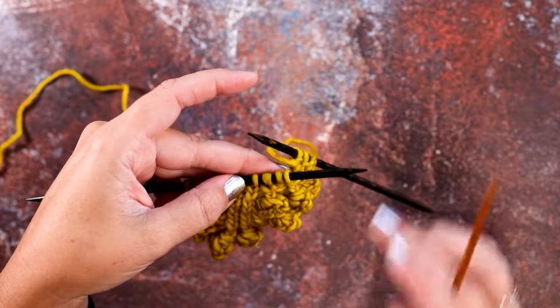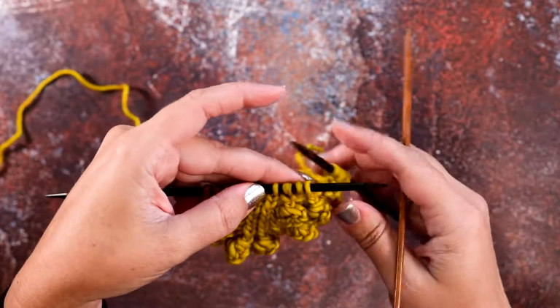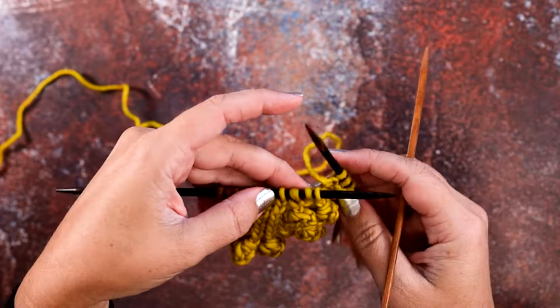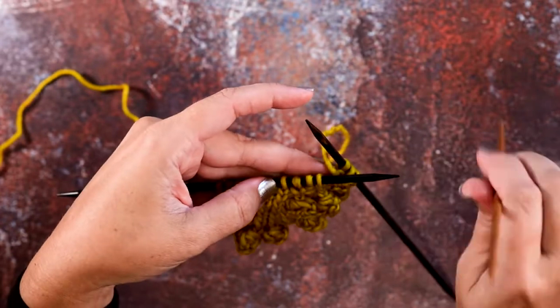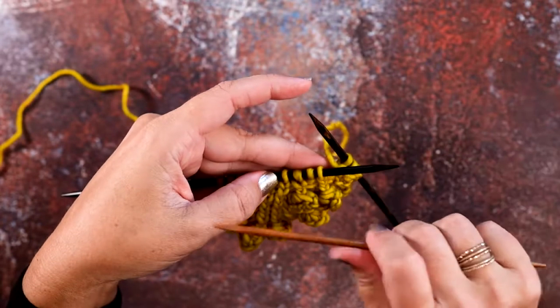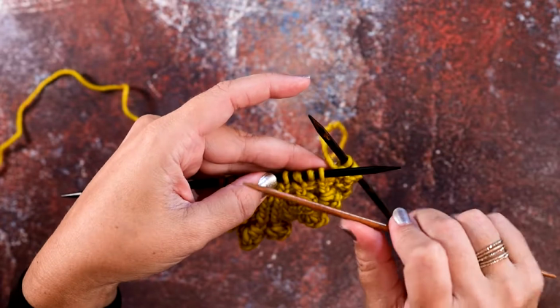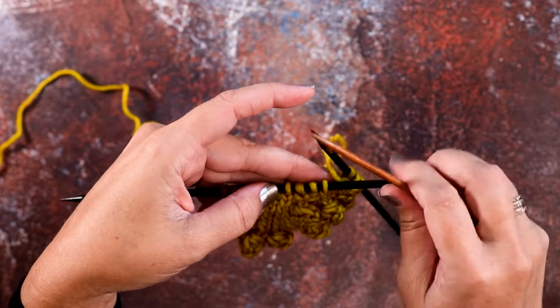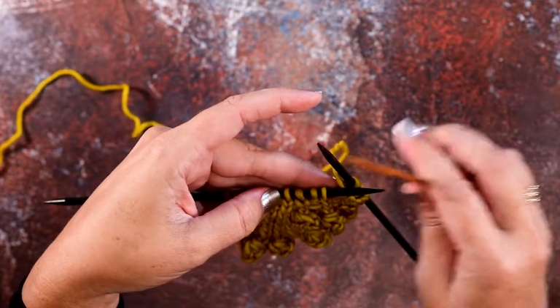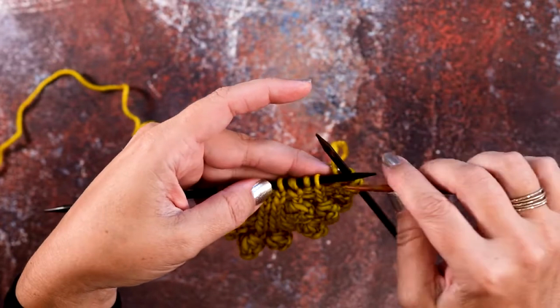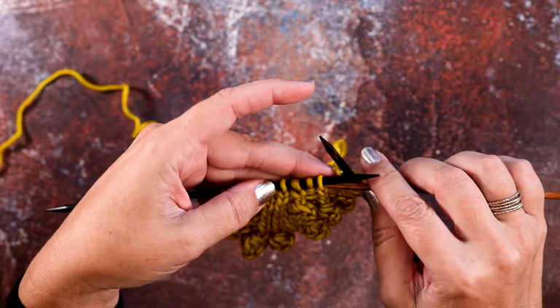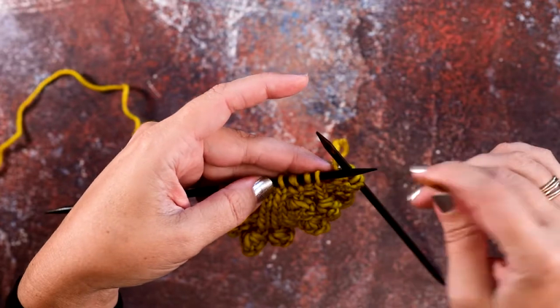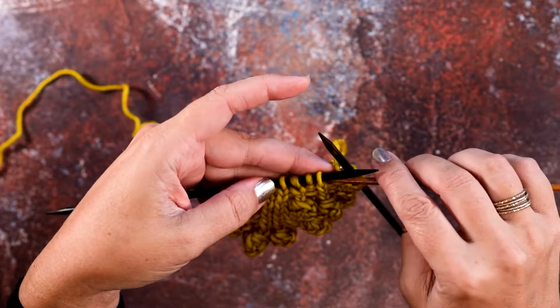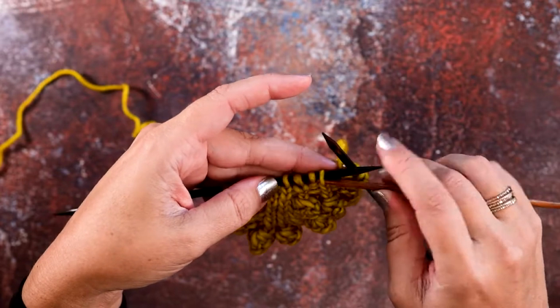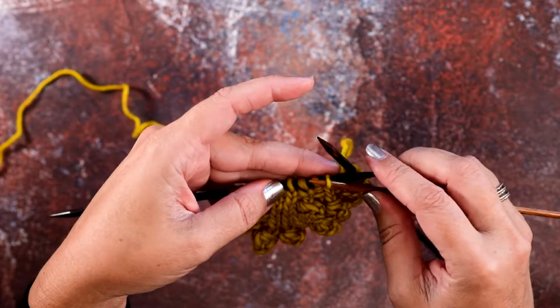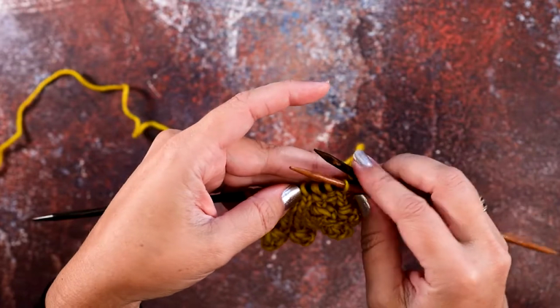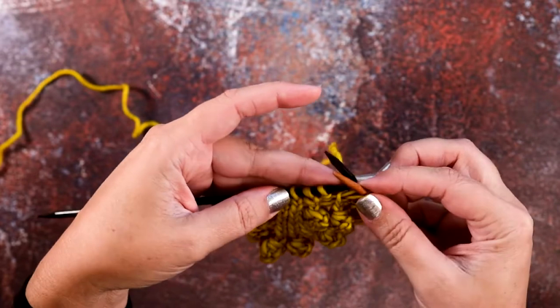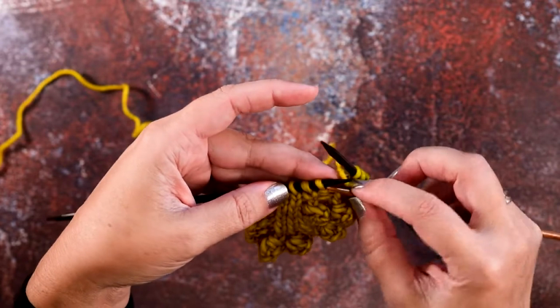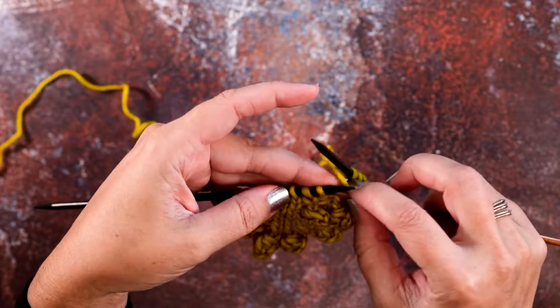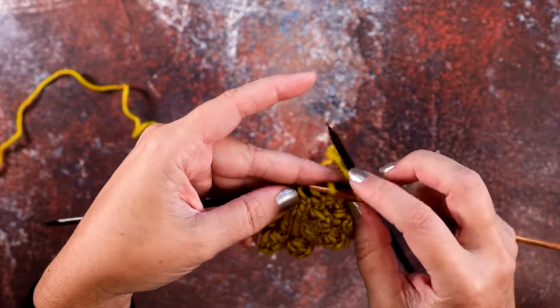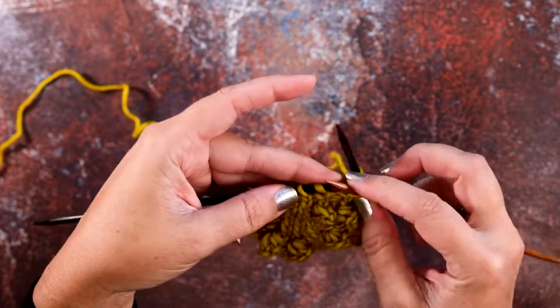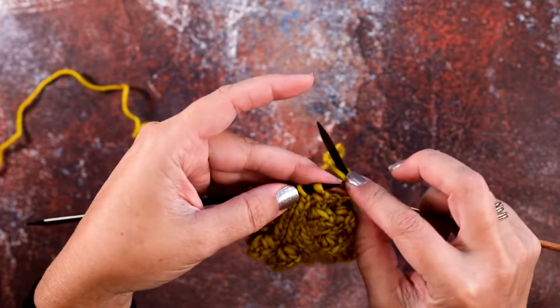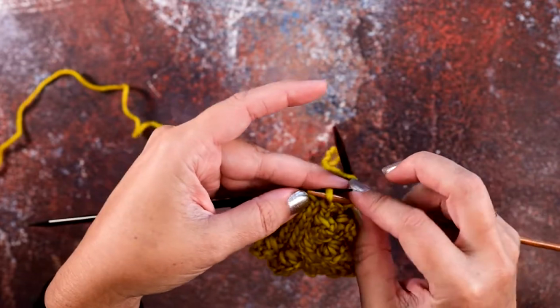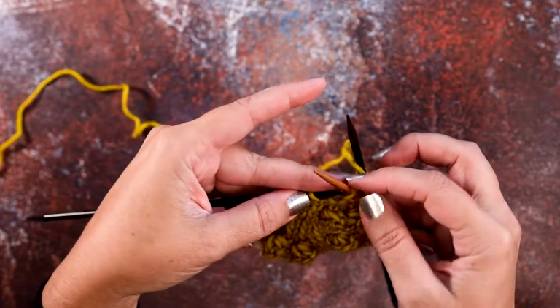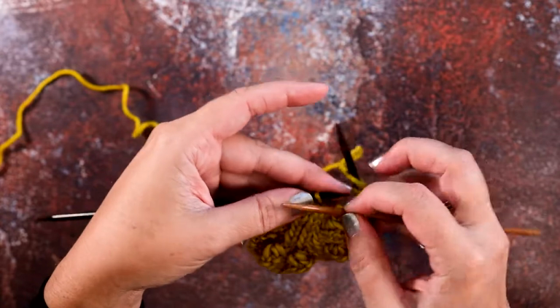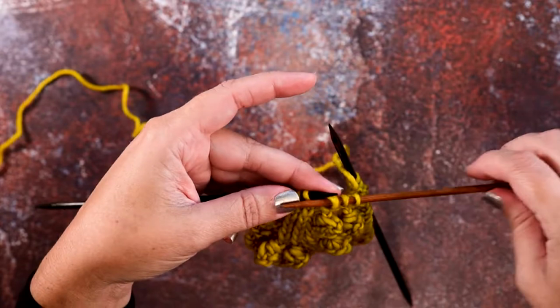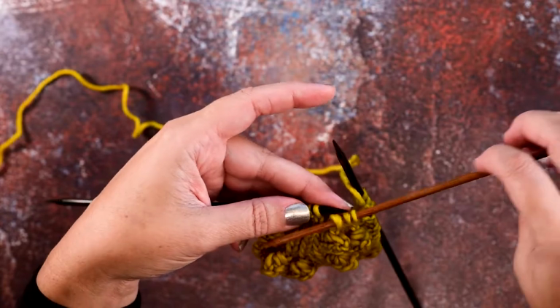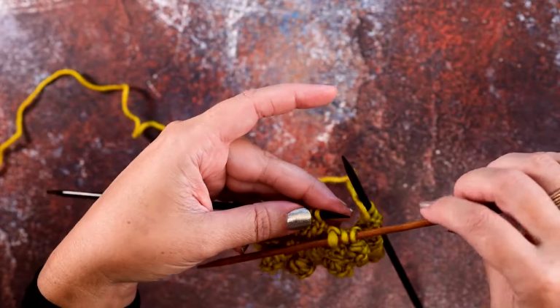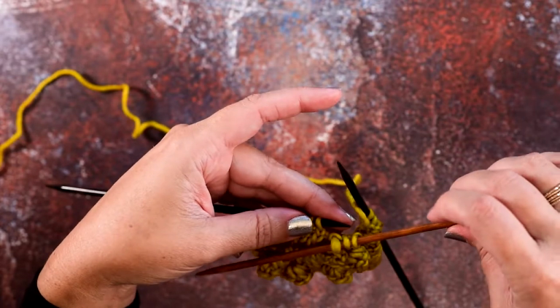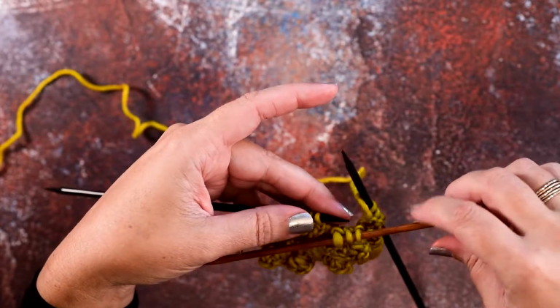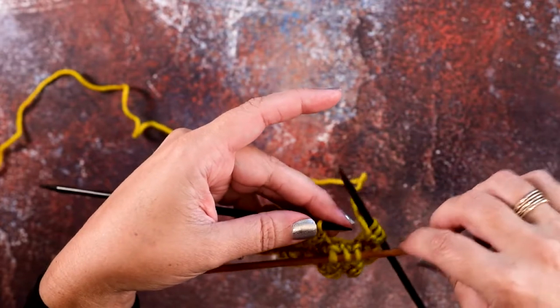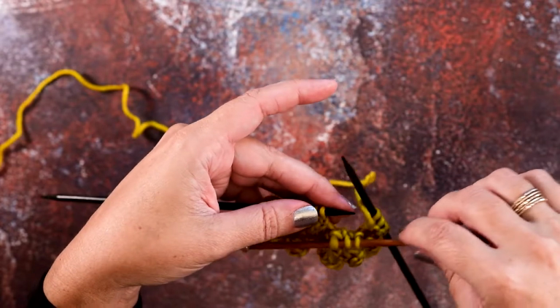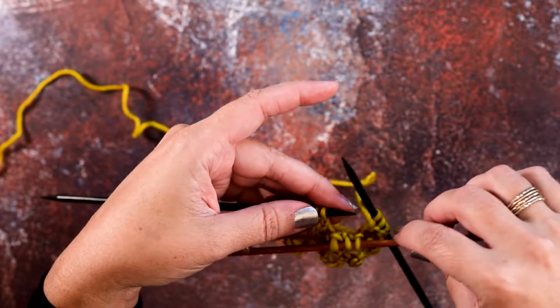In order to do that, we're simply going to take our cable needle, or a DPN in the same size you're working in, and we're going to slip the first three stitches onto the cable needle and let it rest at the front.